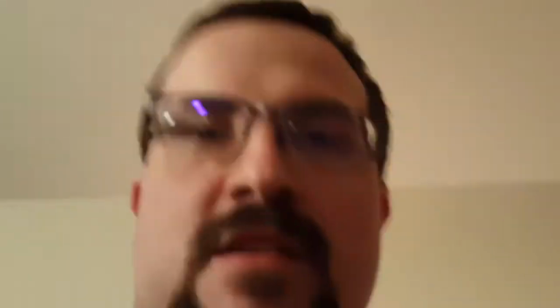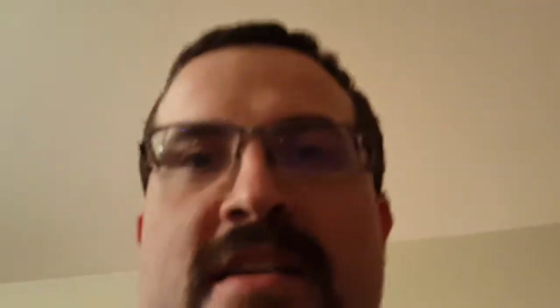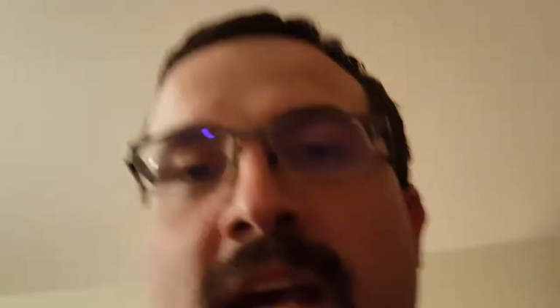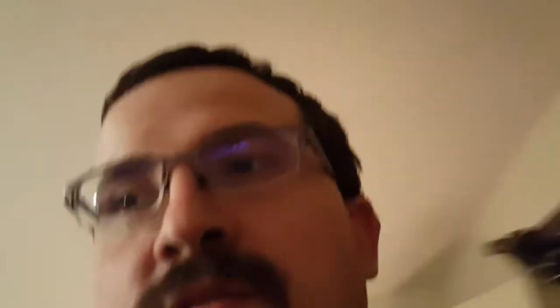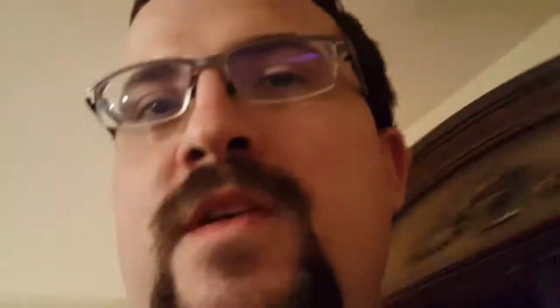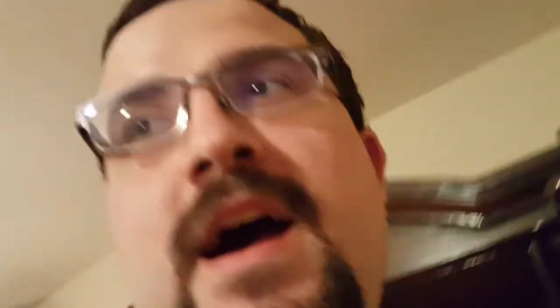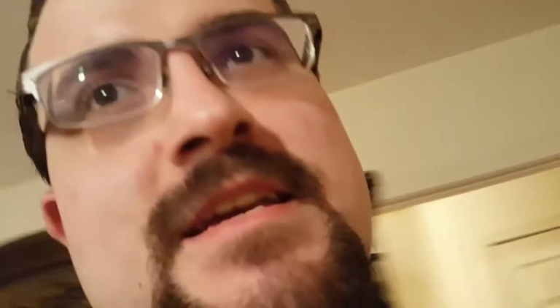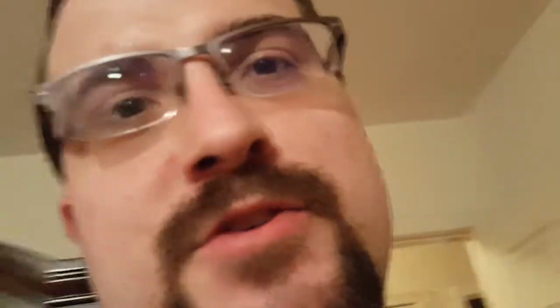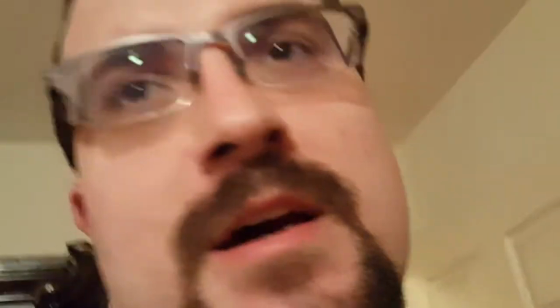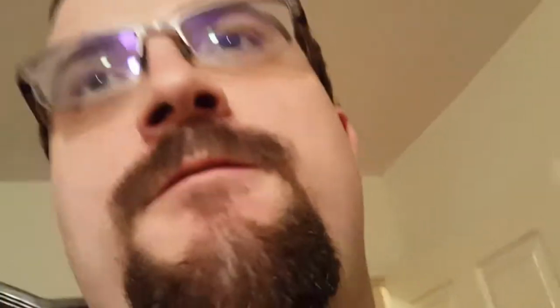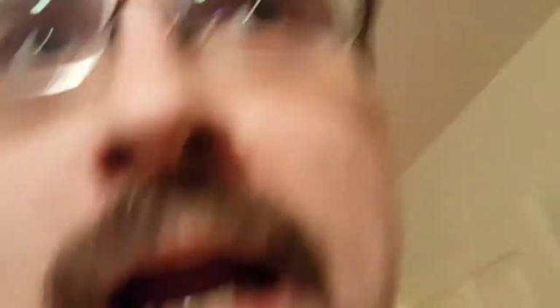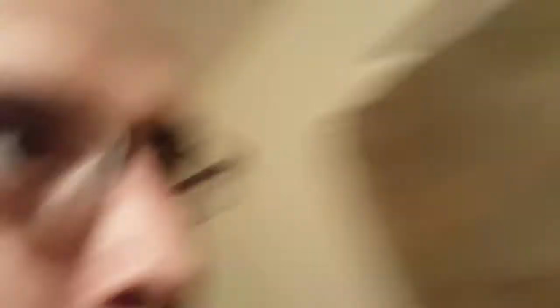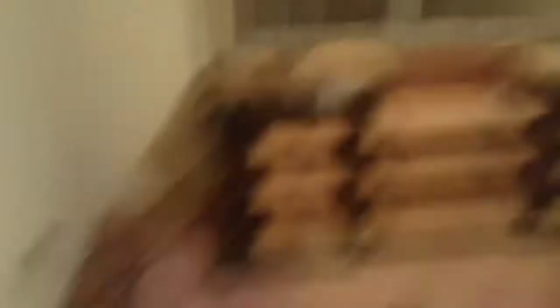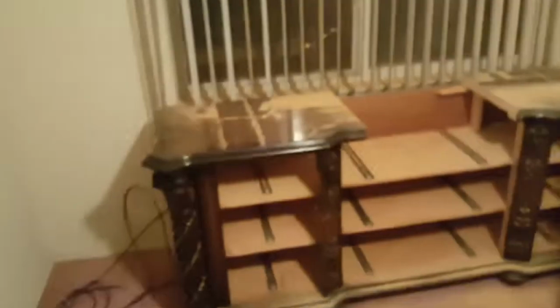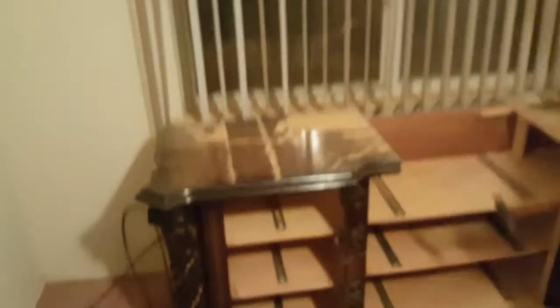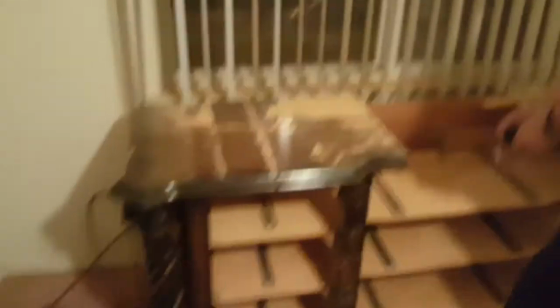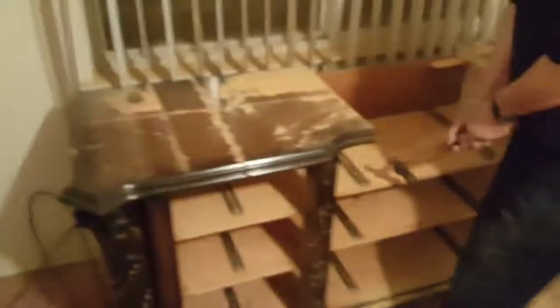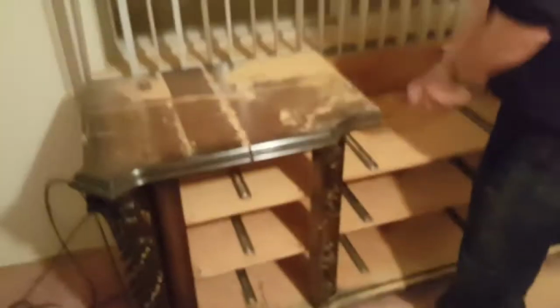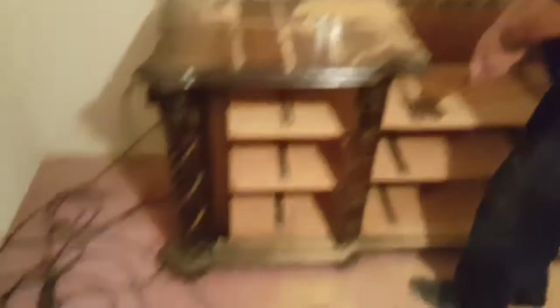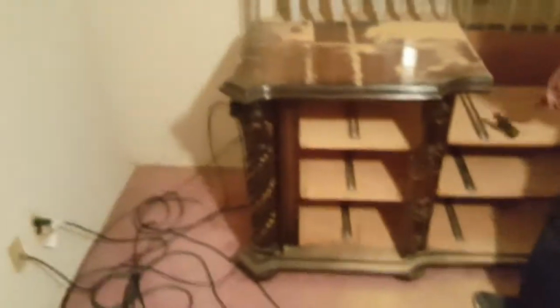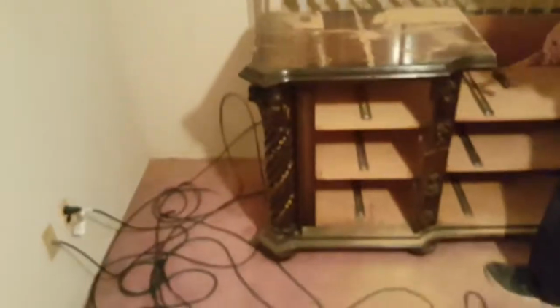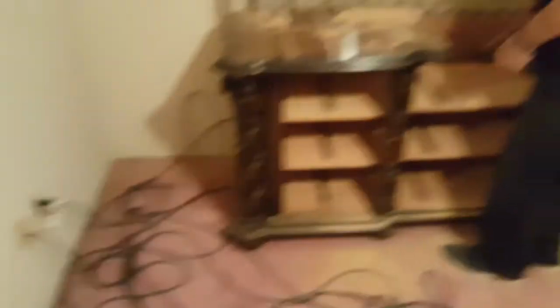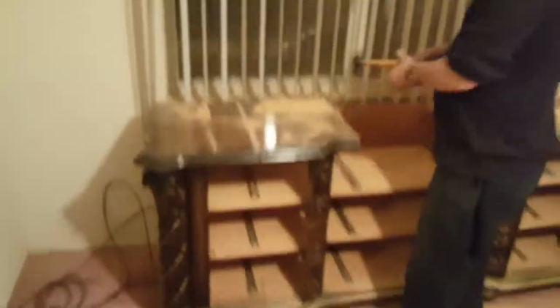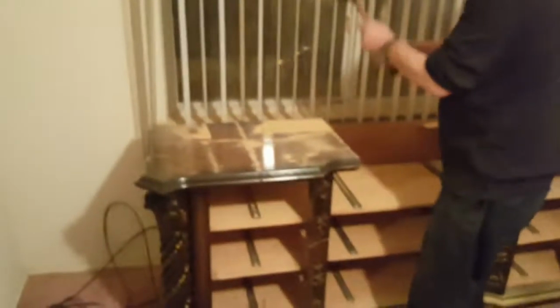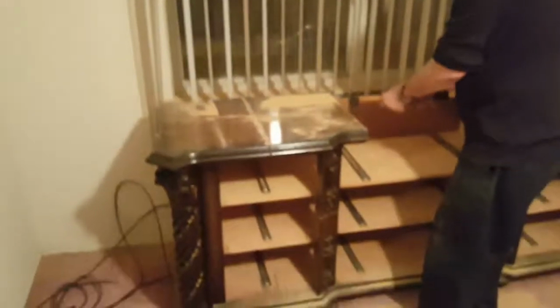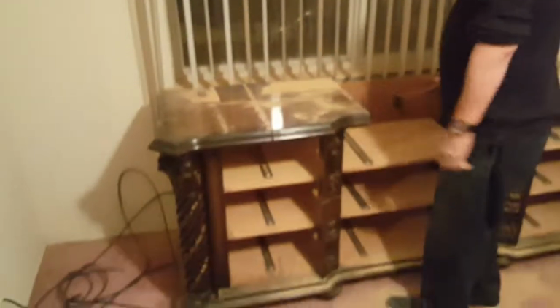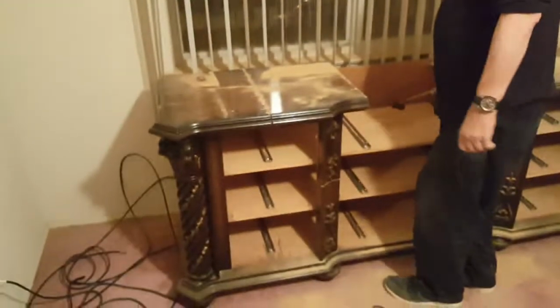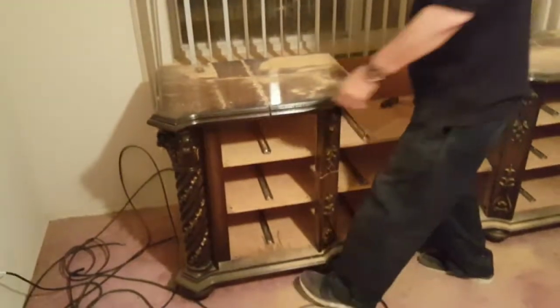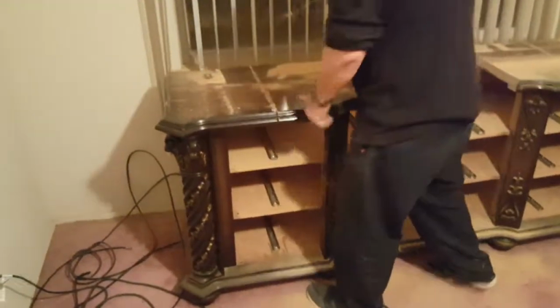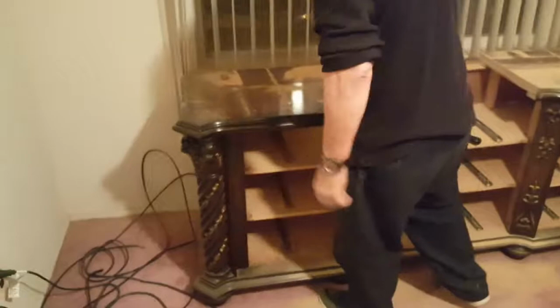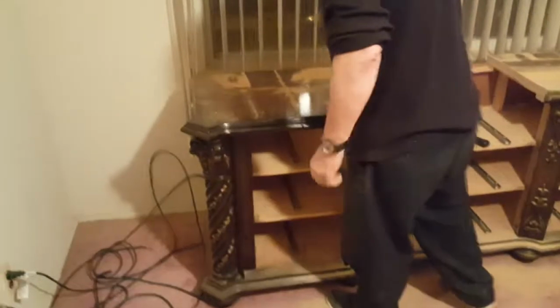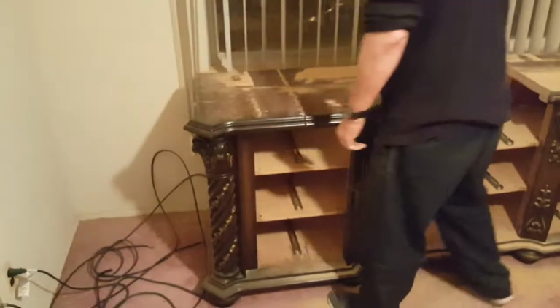Ladies and gentlemen, let this be a lesson. If you're moving and you can't take the furniture with you, fuck it up. Fuck it up, man. Hit it in the middle.